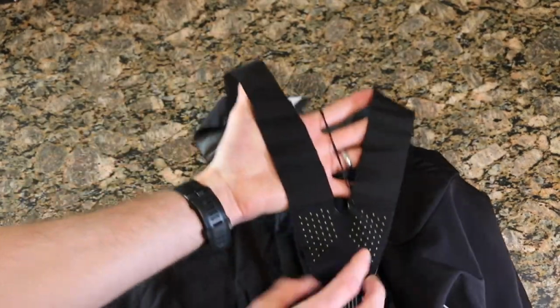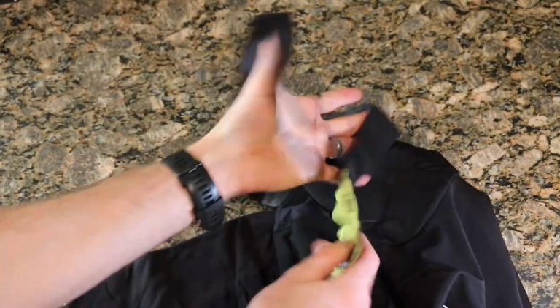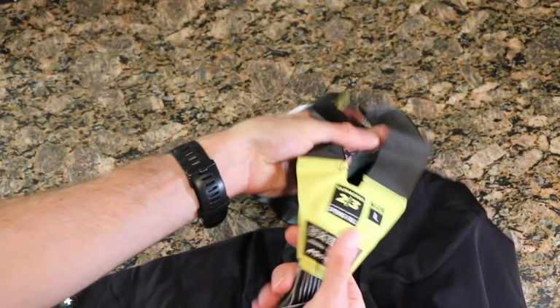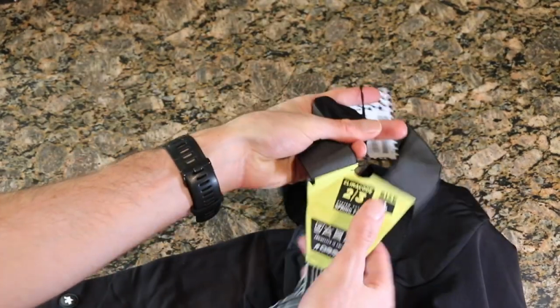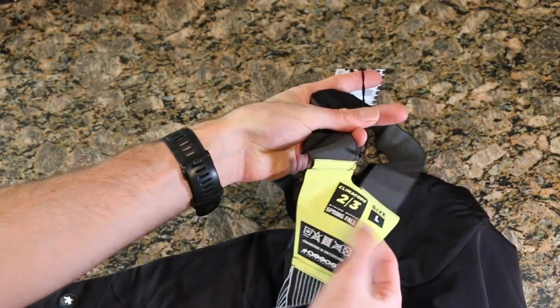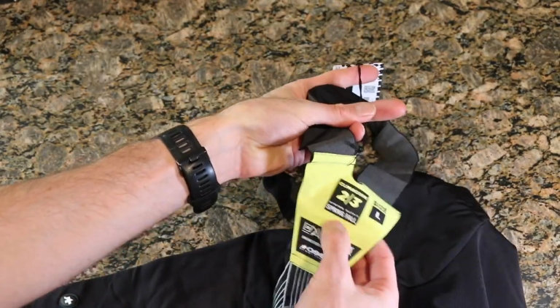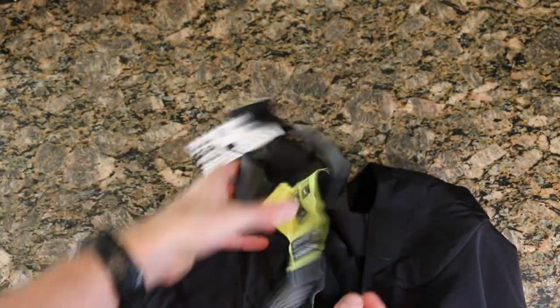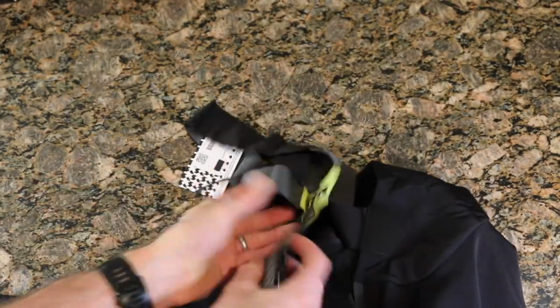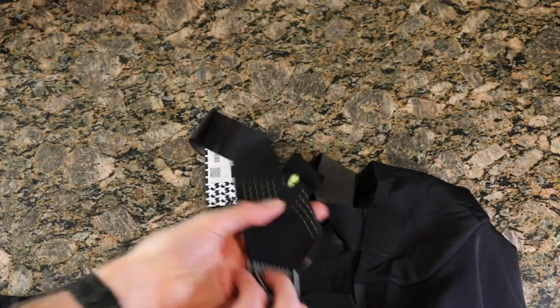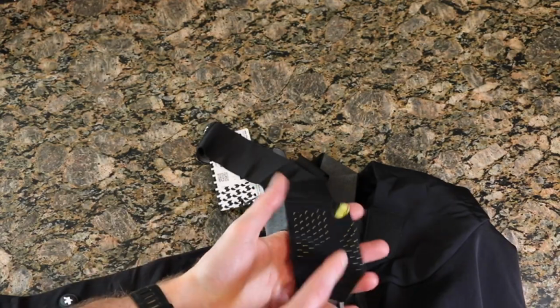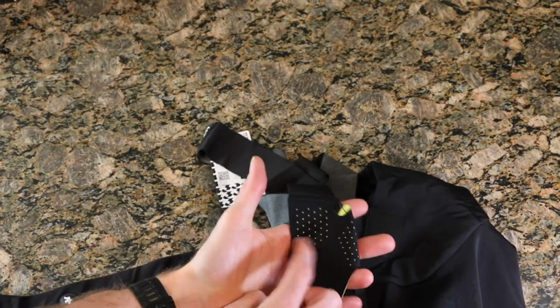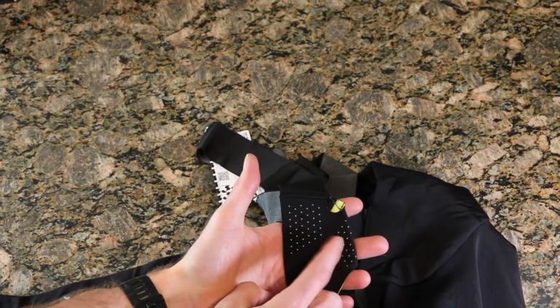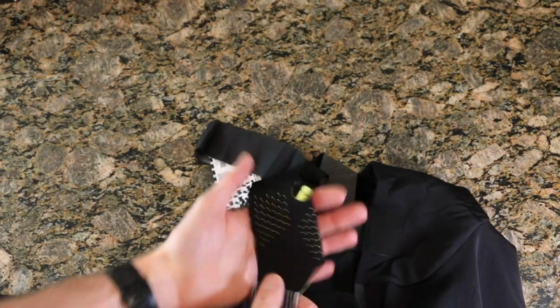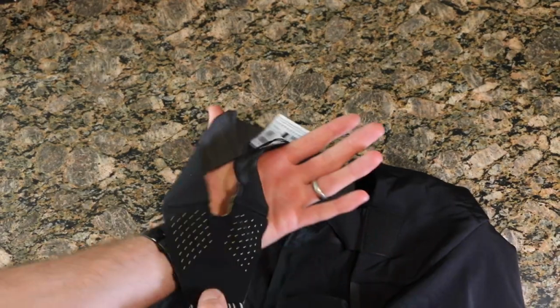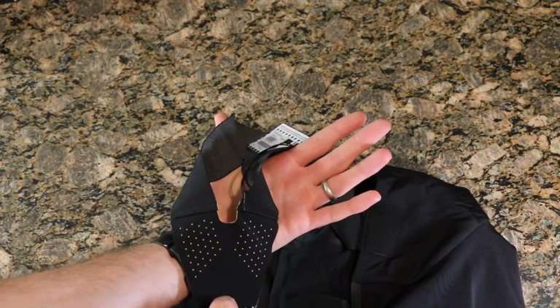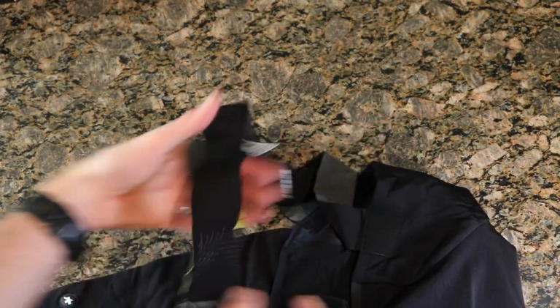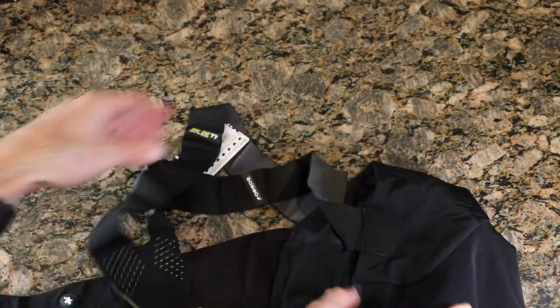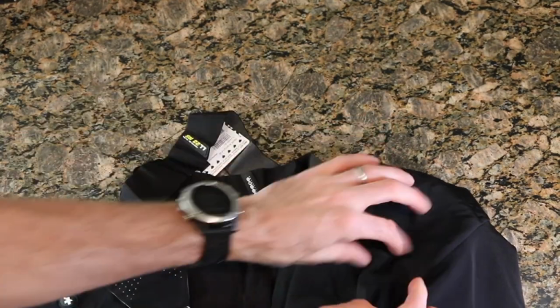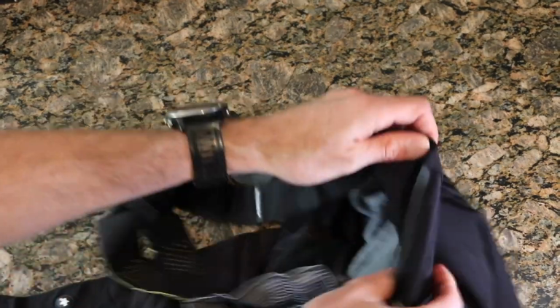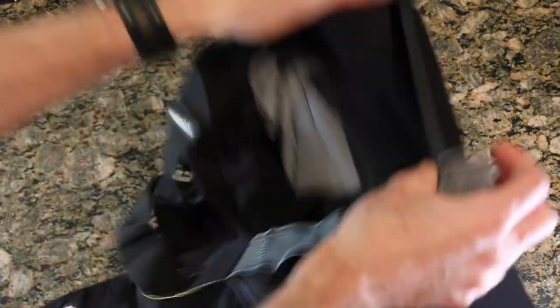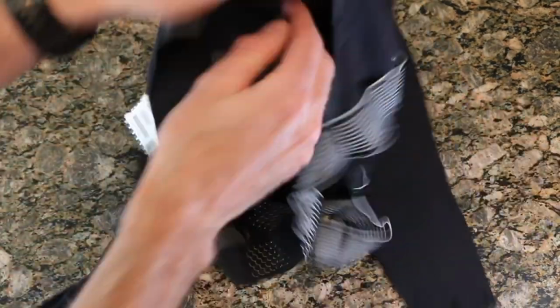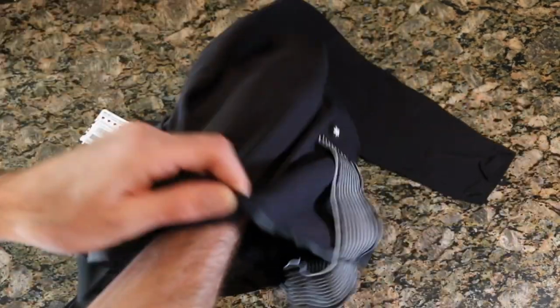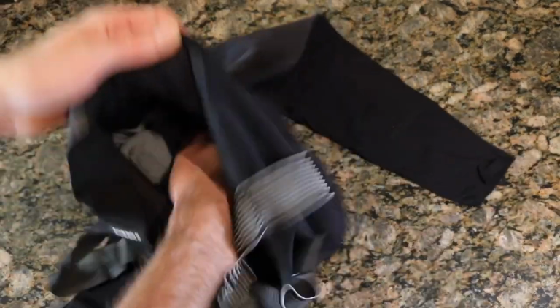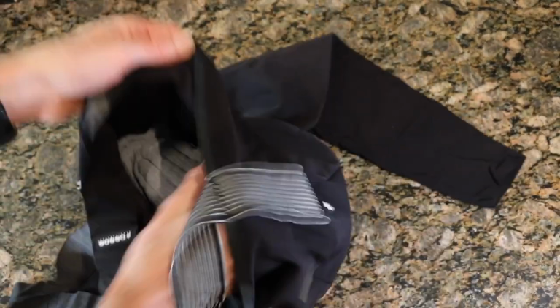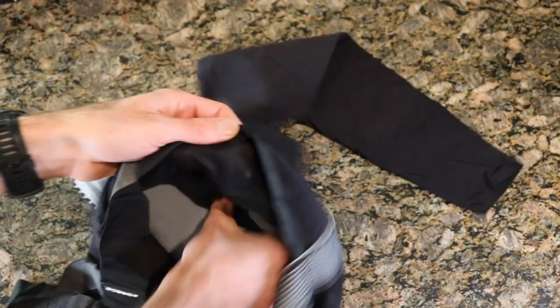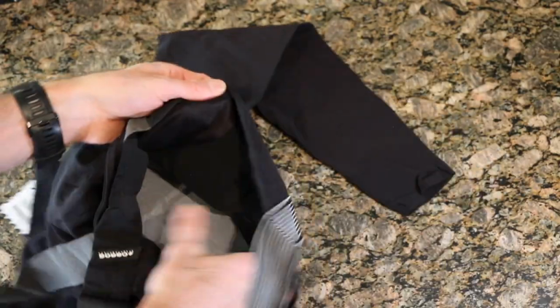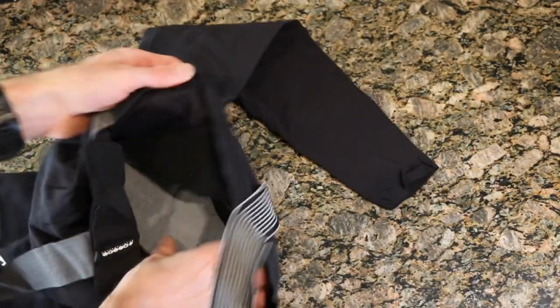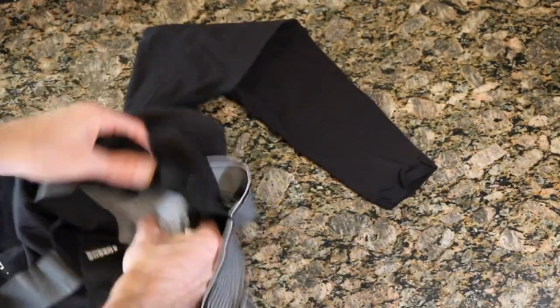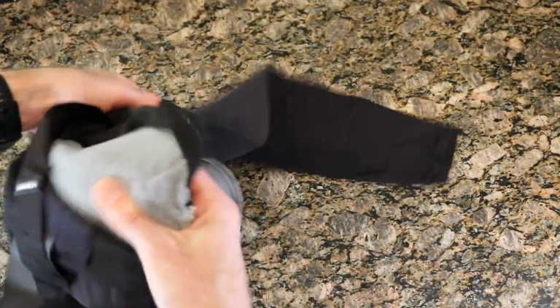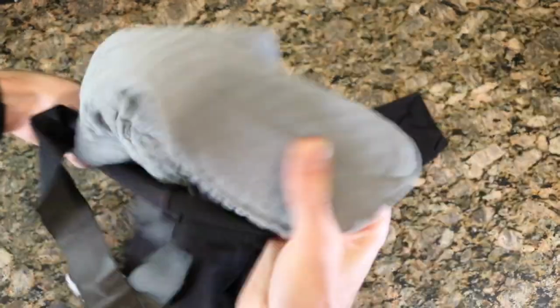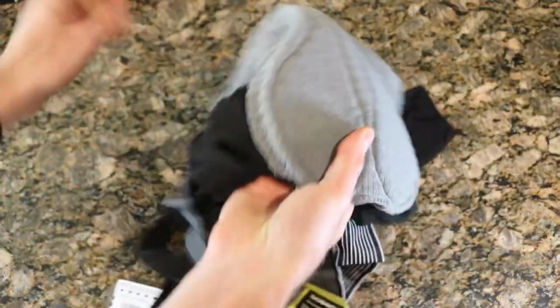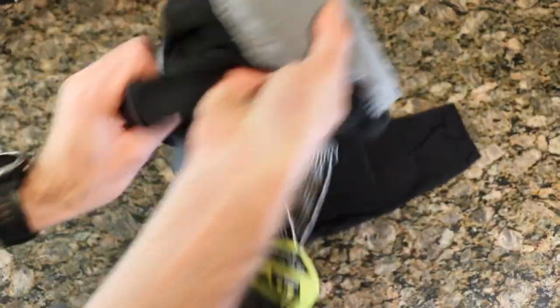On the back of the internal strapping it's vented, so heat doesn't stay trapped — that's kind of cool. But where the real business is, is the bib chamois, so let's take a look at that.